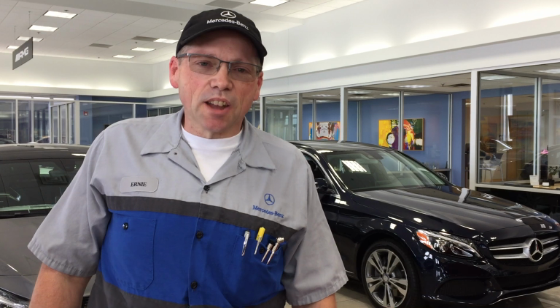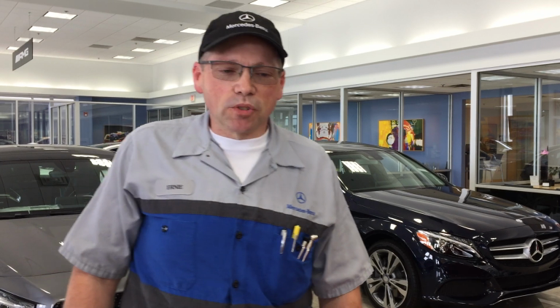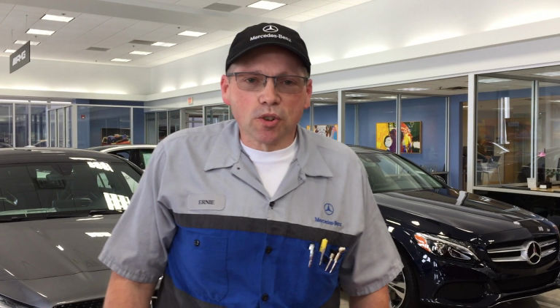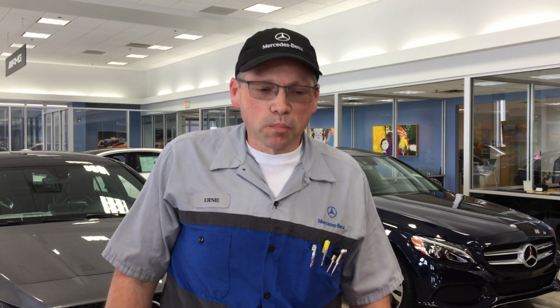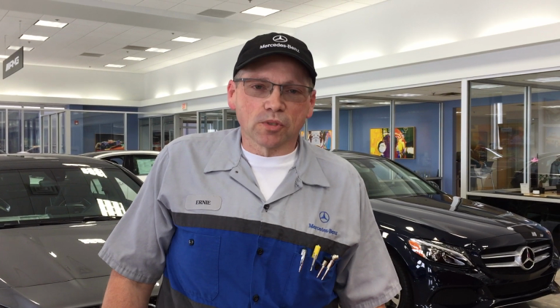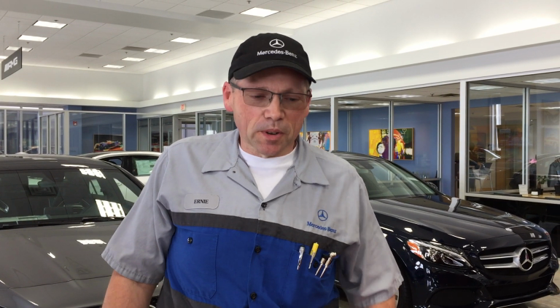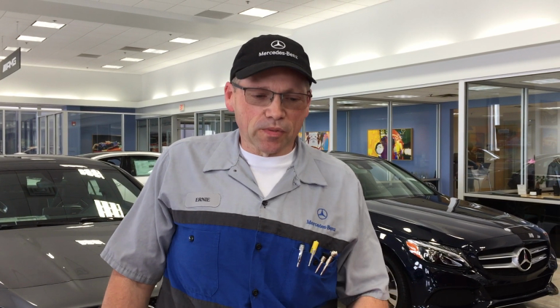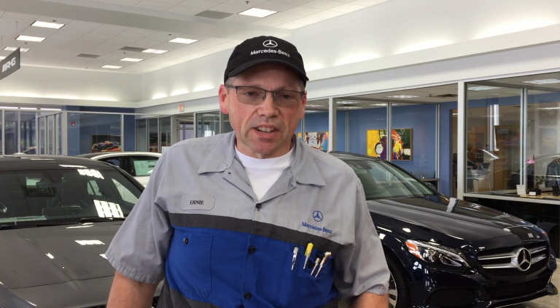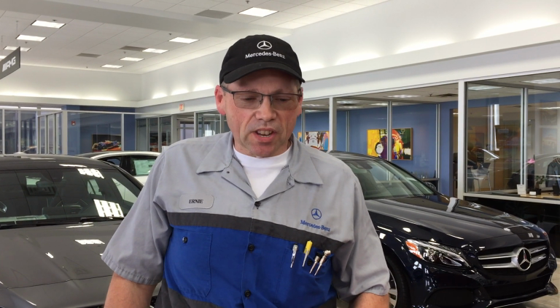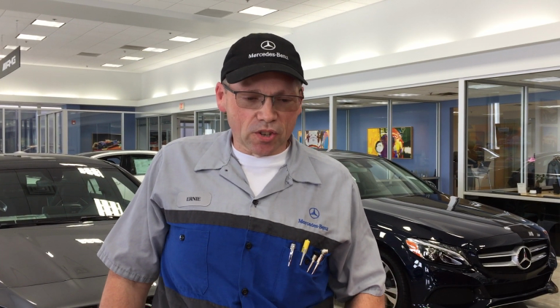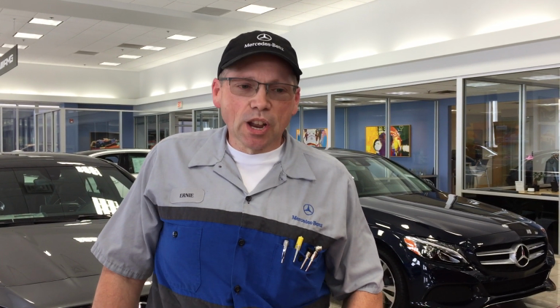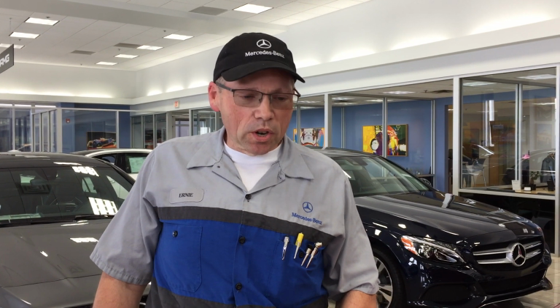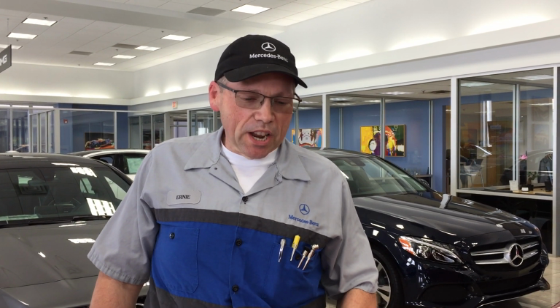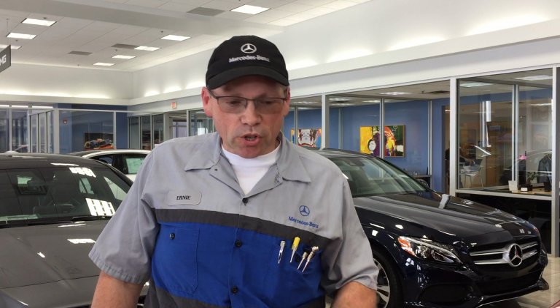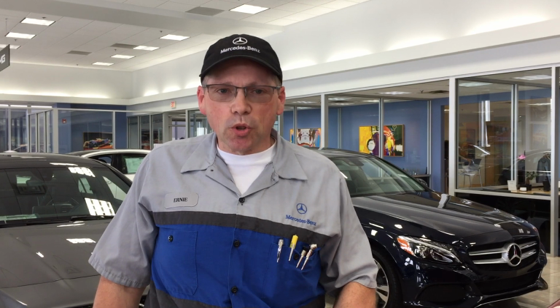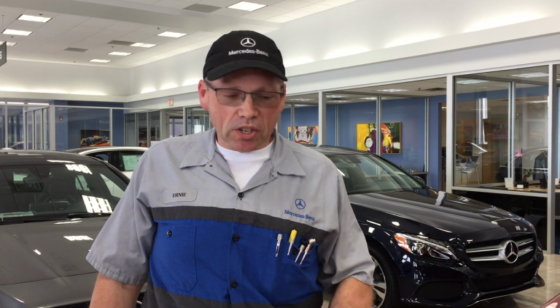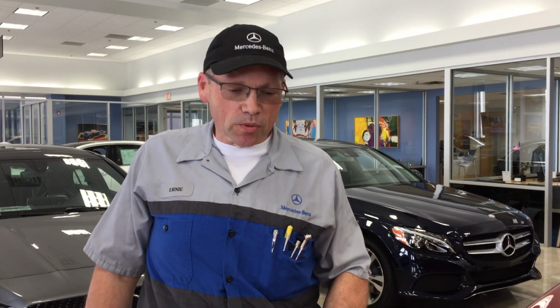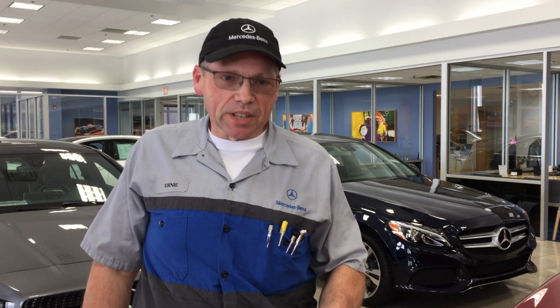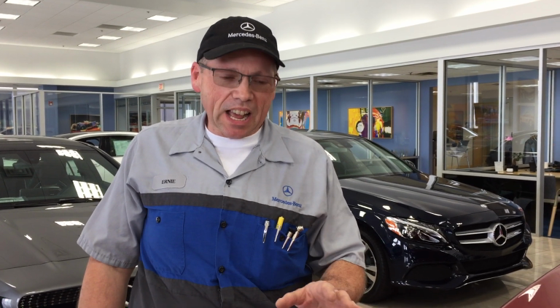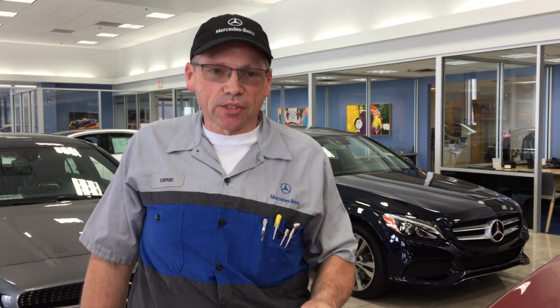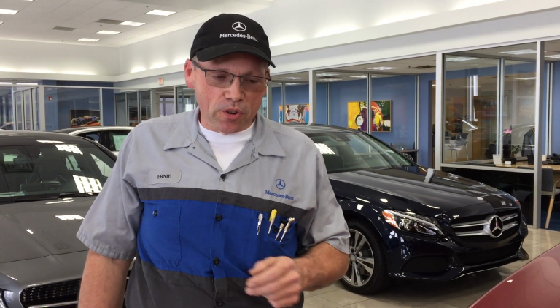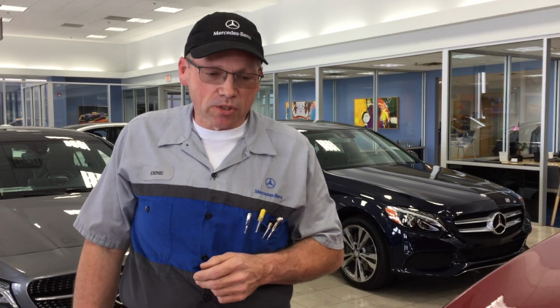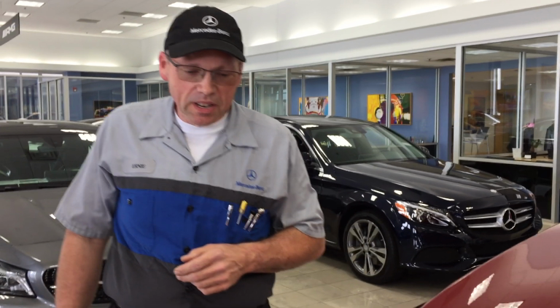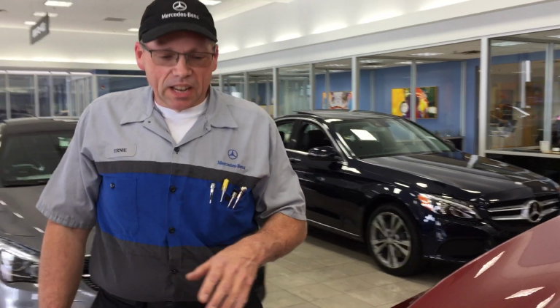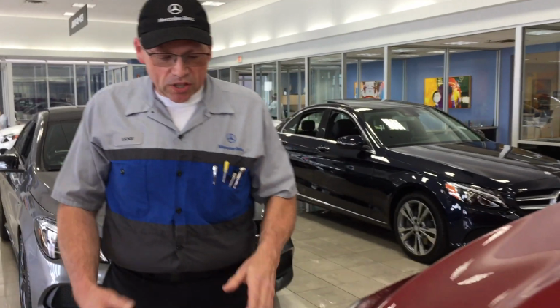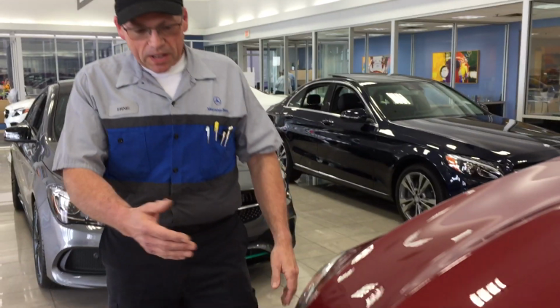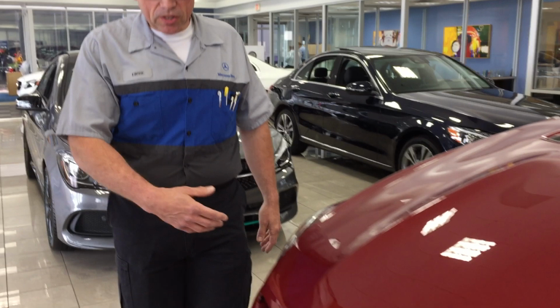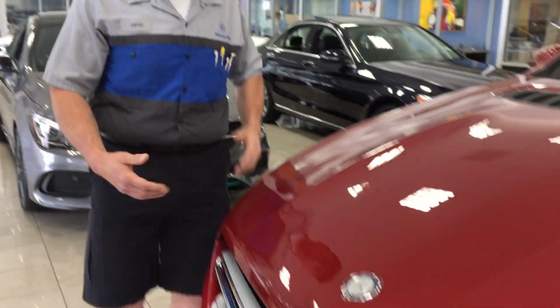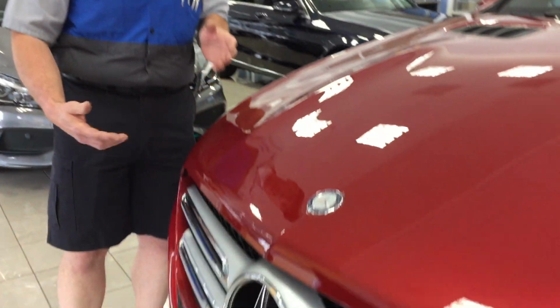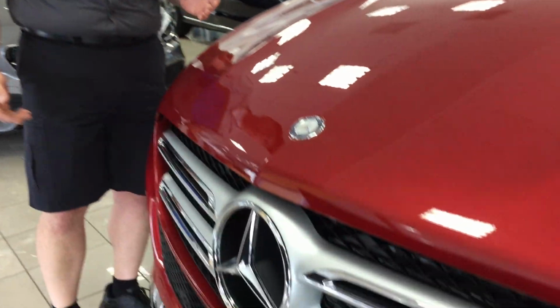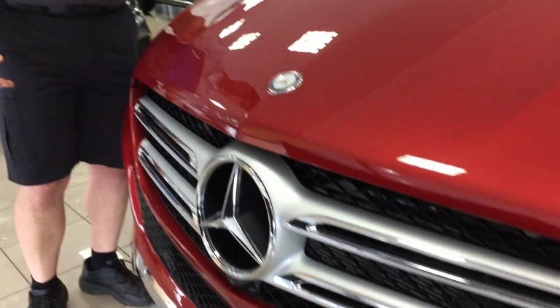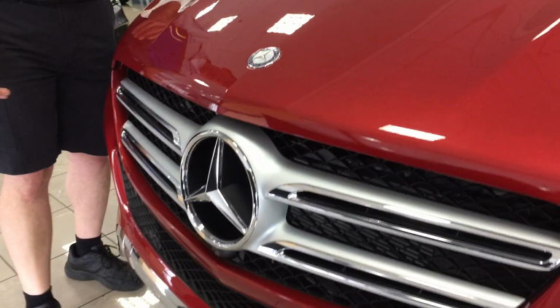Hi, I'm Ernie with Jackie Cooper Imports, a Mercedes-Benz Certified Diagnostic Technician. What we're going to do today is show you one of our accessories that can highlight the front of your vehicle. As you can tell, Mercedes does stand for the best or nothing.